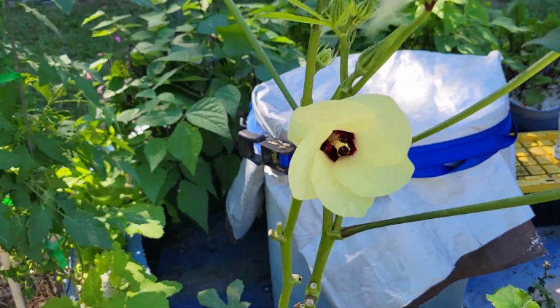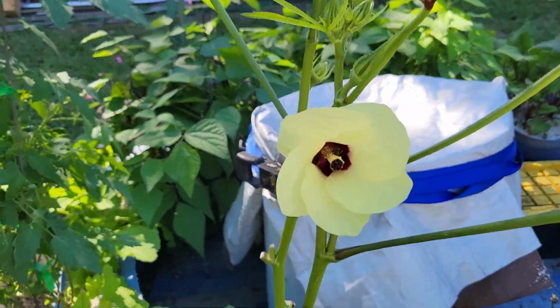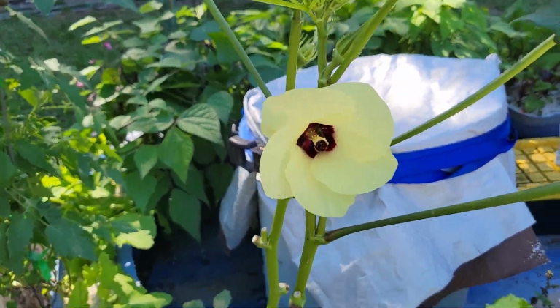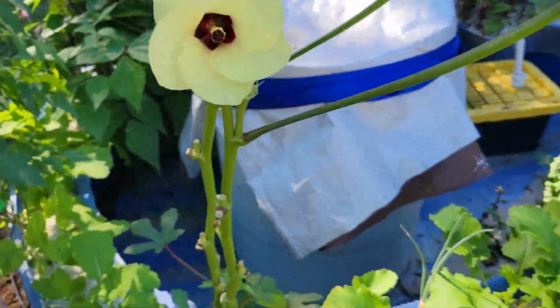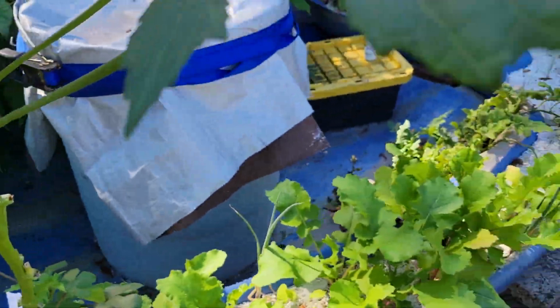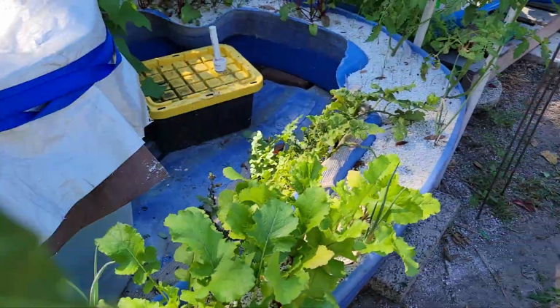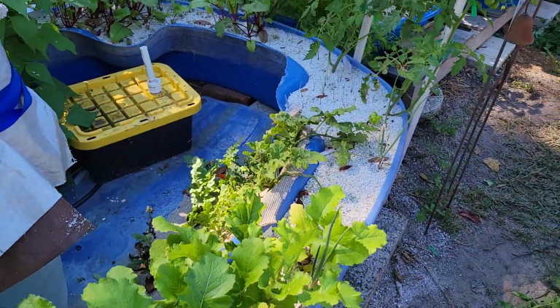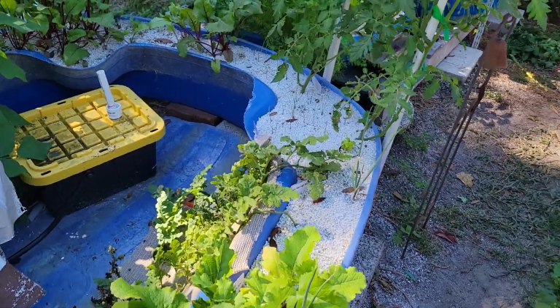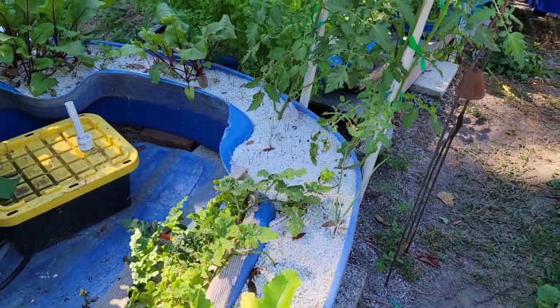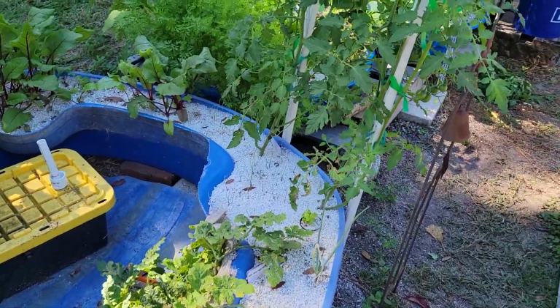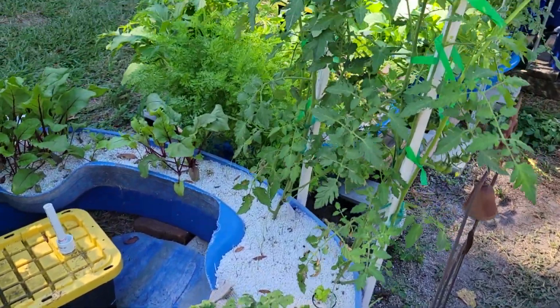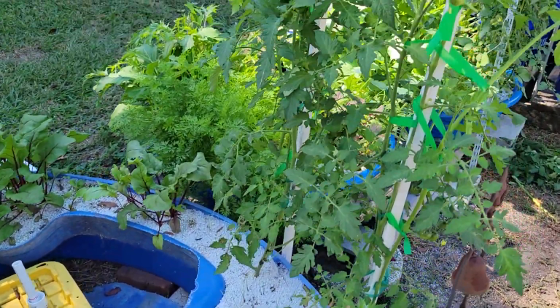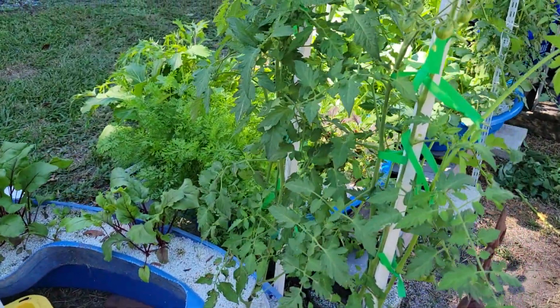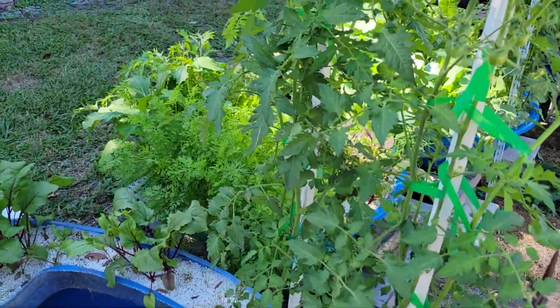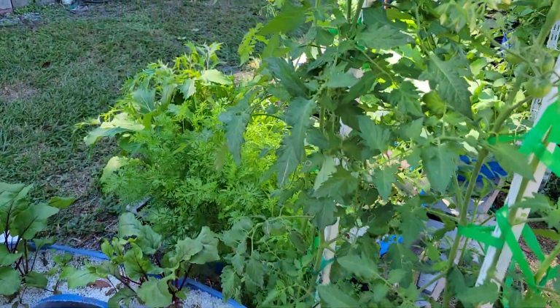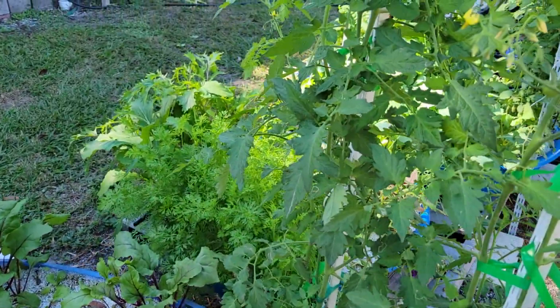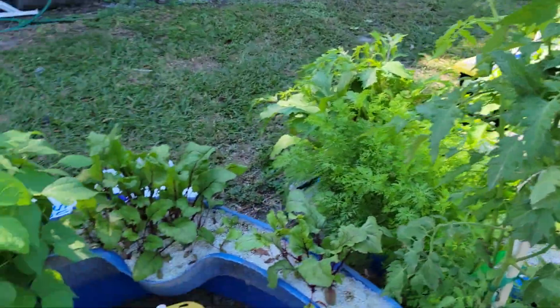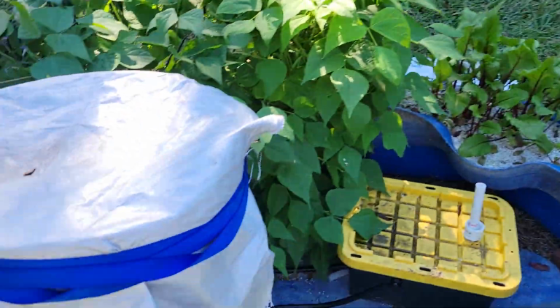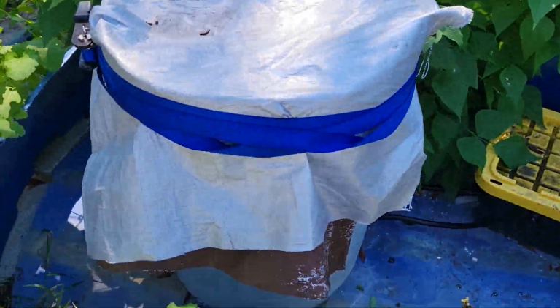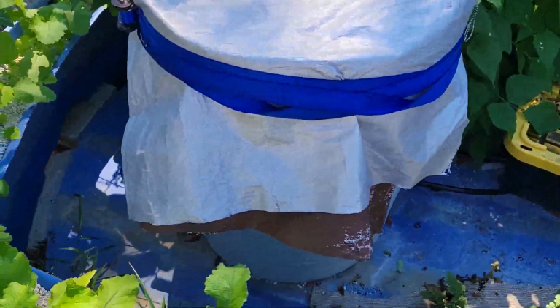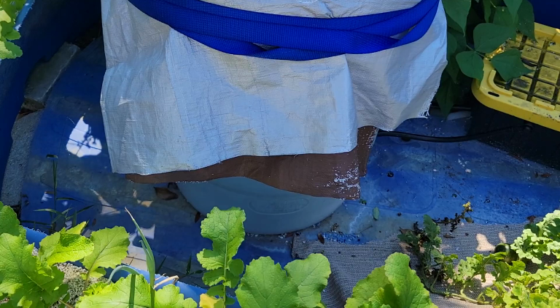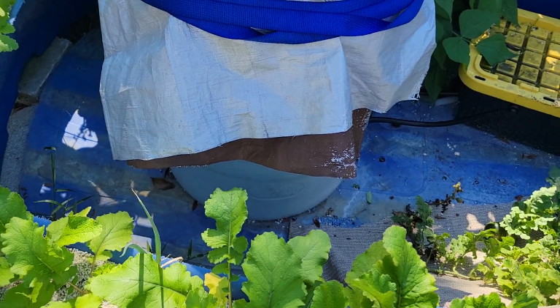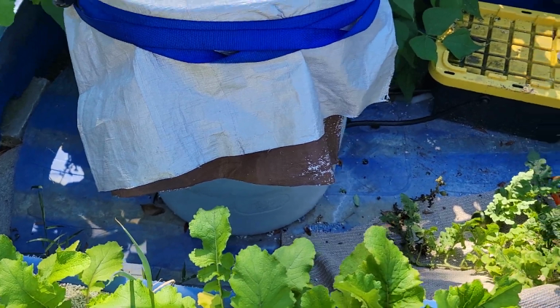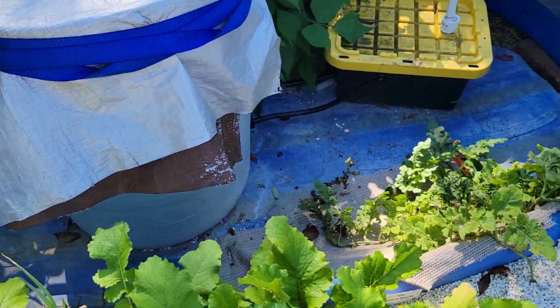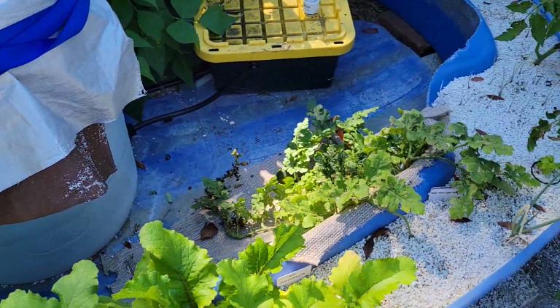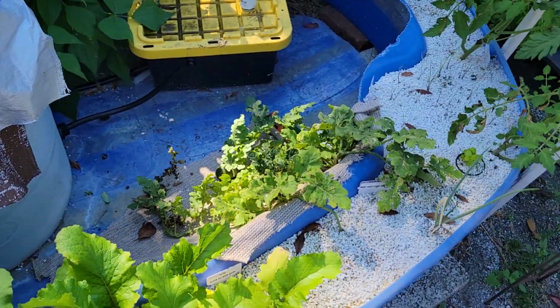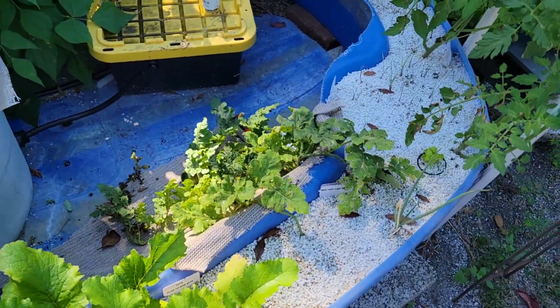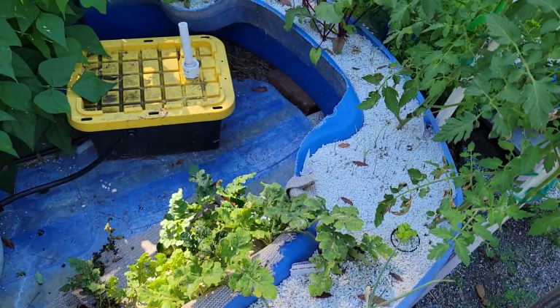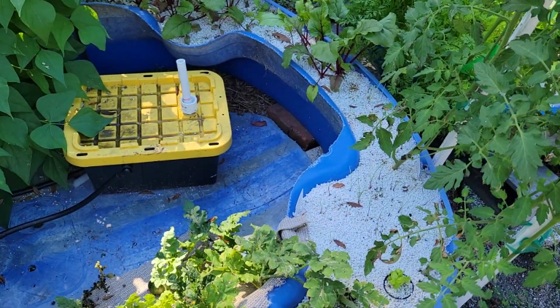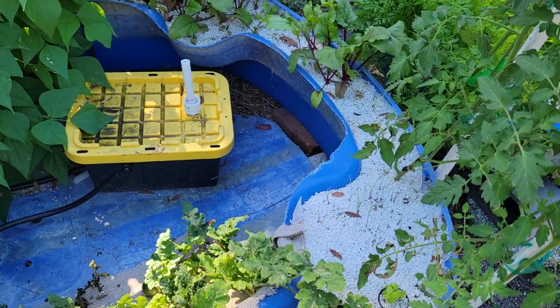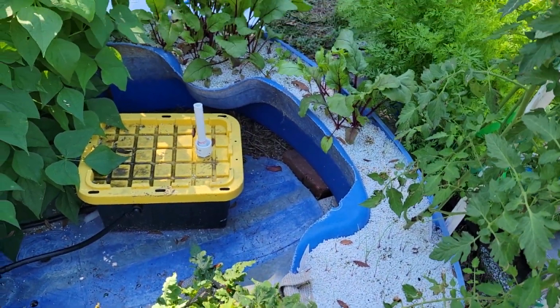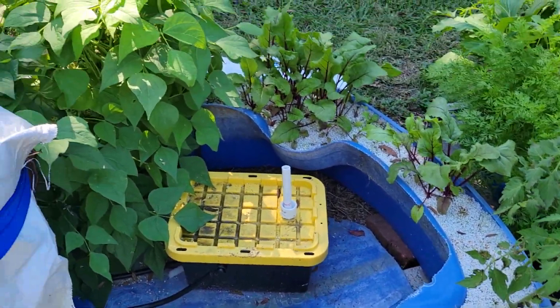This is all hydroponic — you just keep the nutrient tanks full. This right here has got its own tank sitting right here in the middle. This was a kiddie pool; we just cut out the bottom and flipped it over.